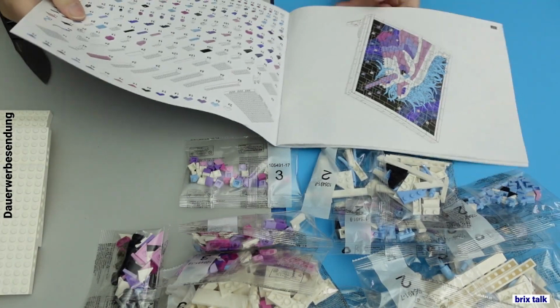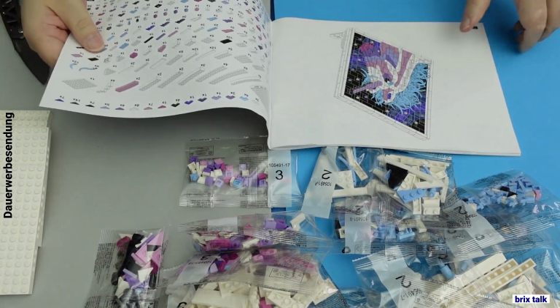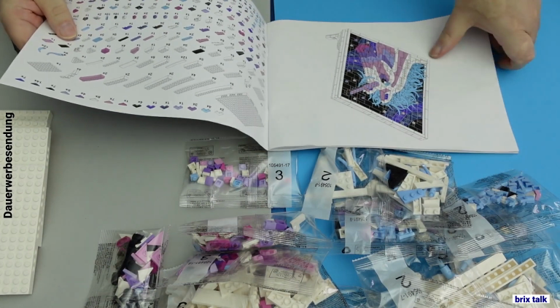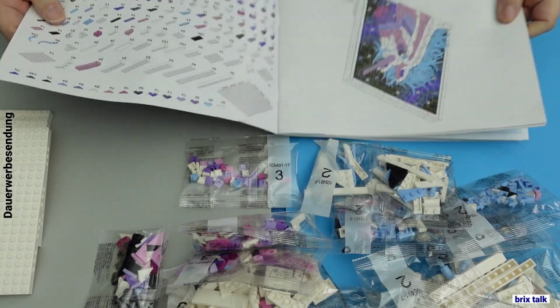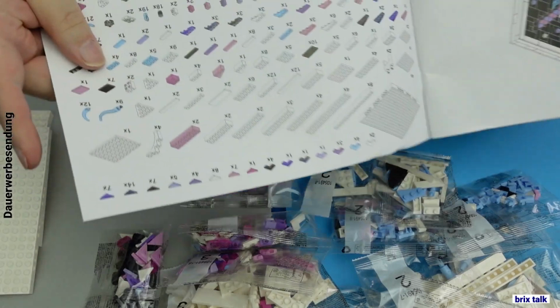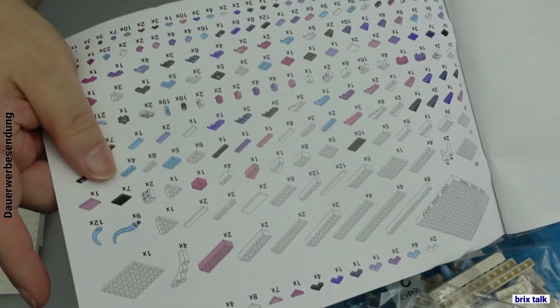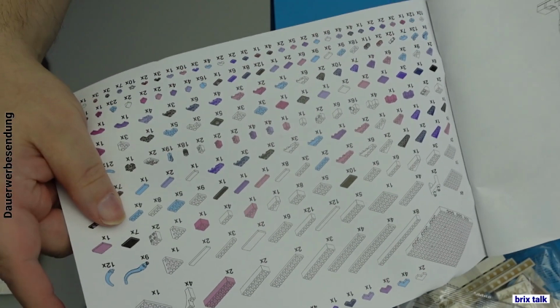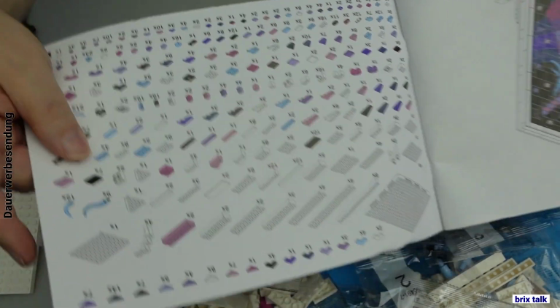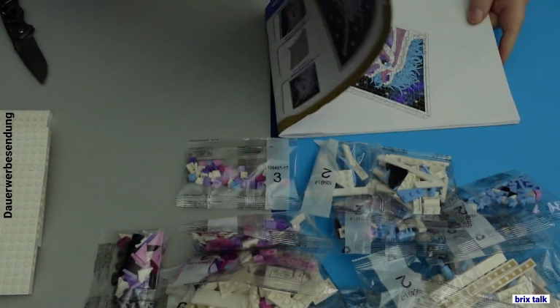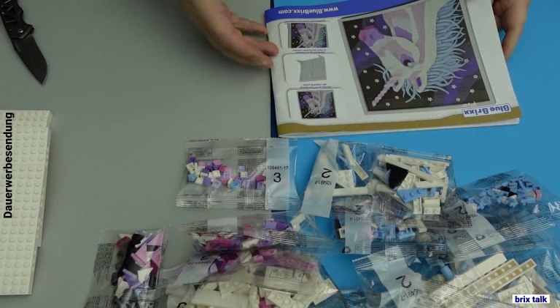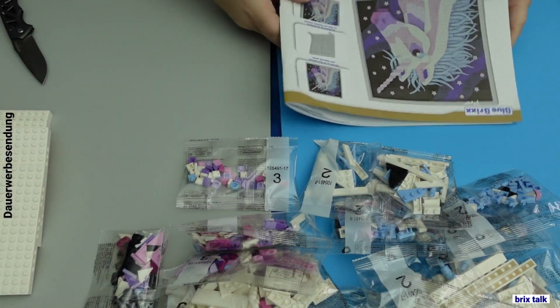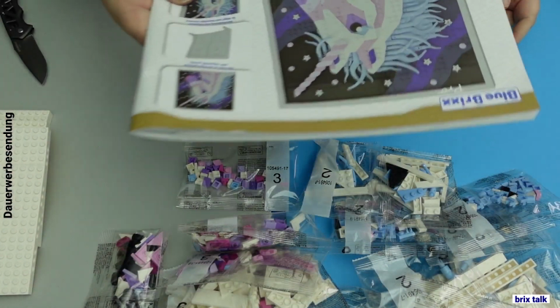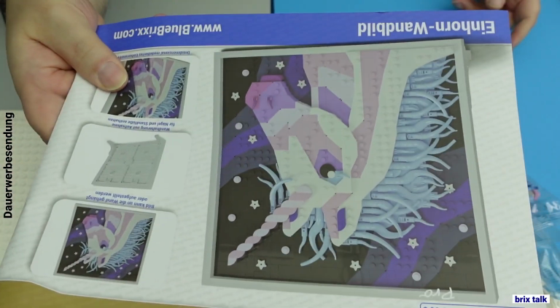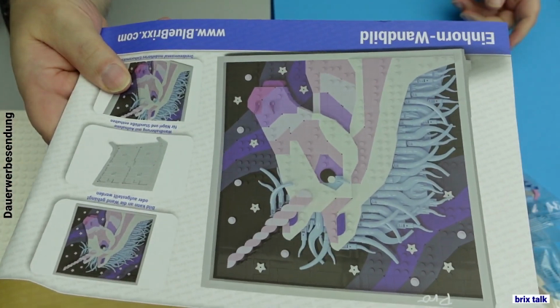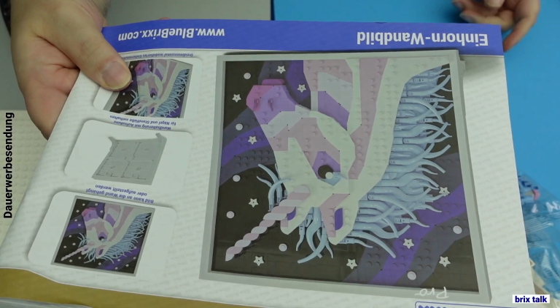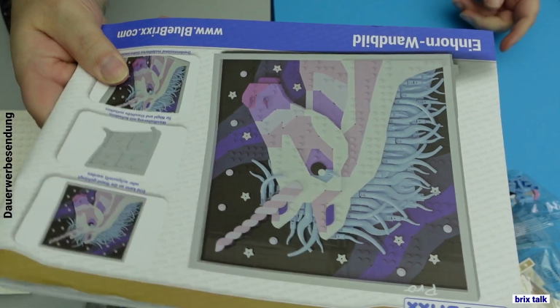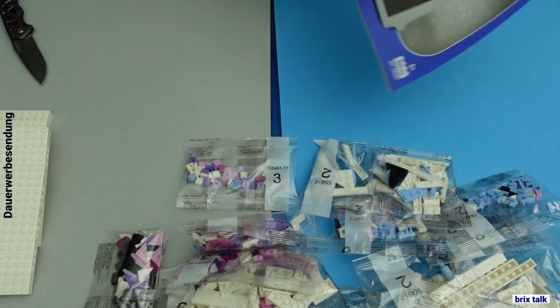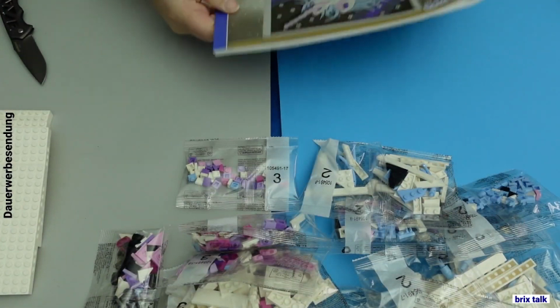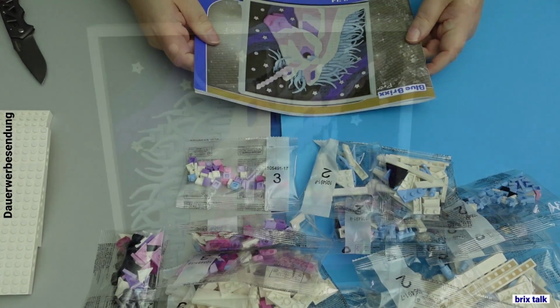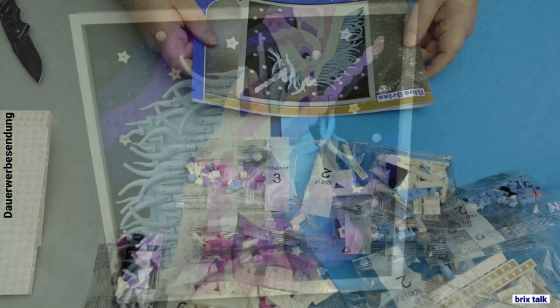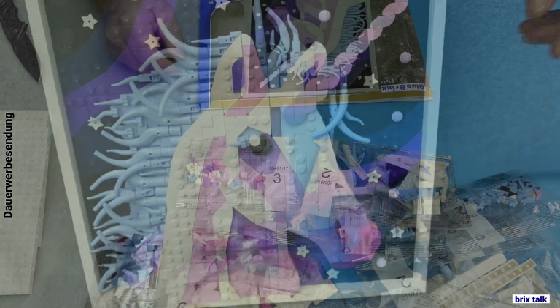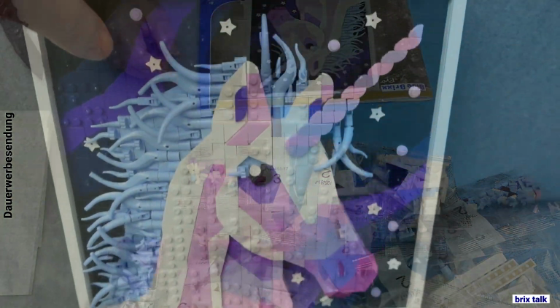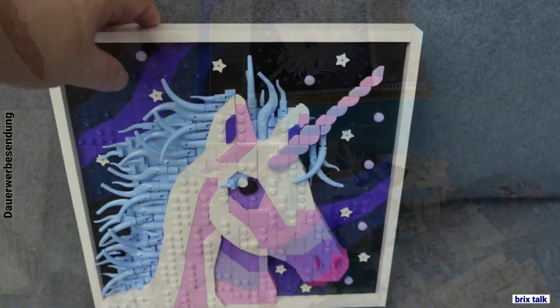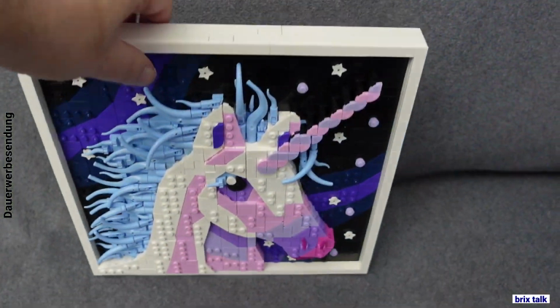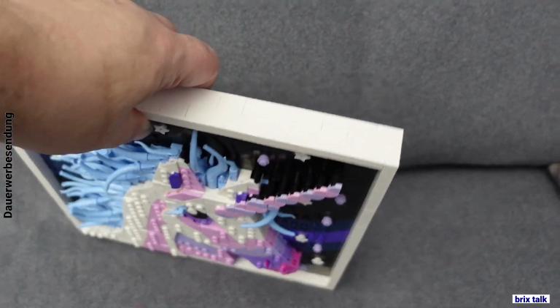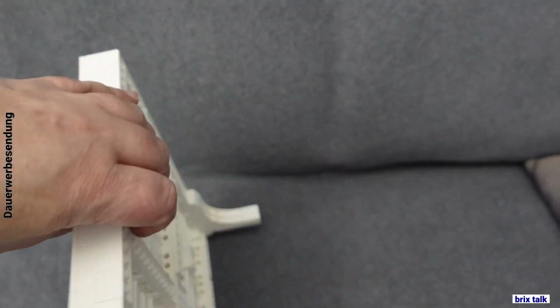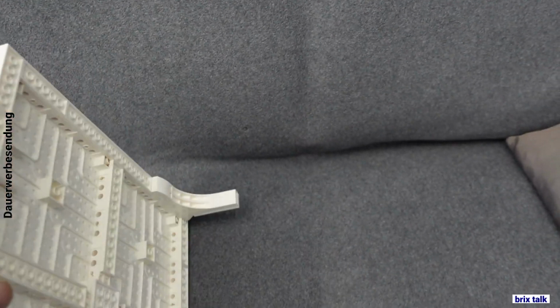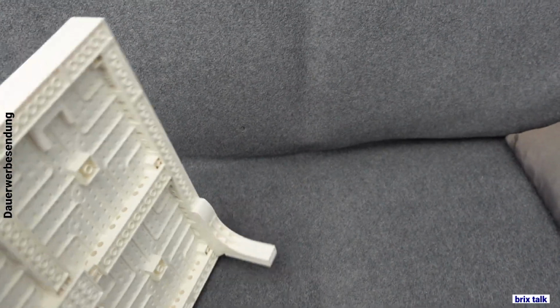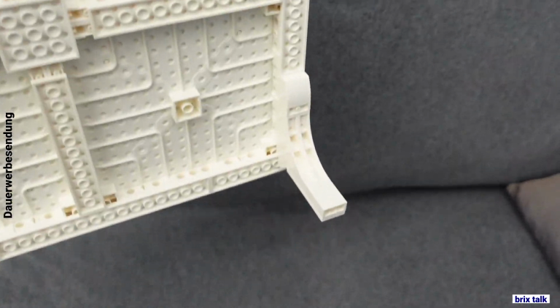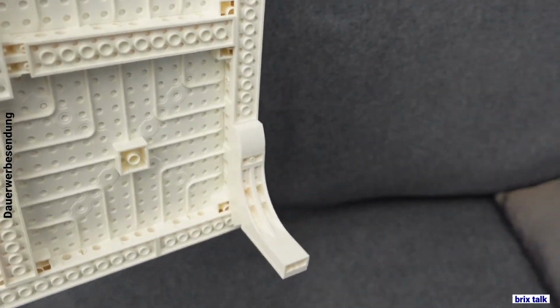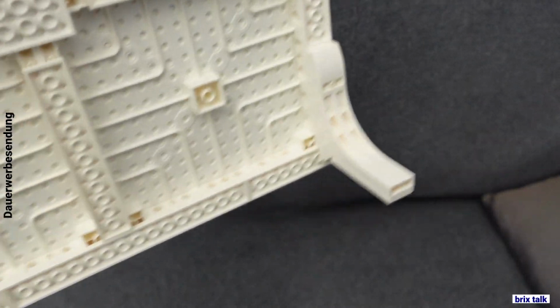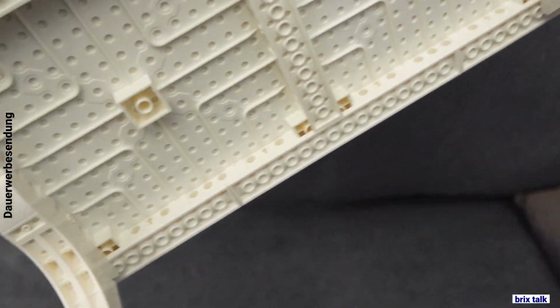In this case, everything that is built is color-coded. The colors of the pieces are okay — sometimes you have a bit of a problem — but most of the time it's logical enough to put the stuff together. Having a look at the picture itself, it's rather thick; I would say two bricks.